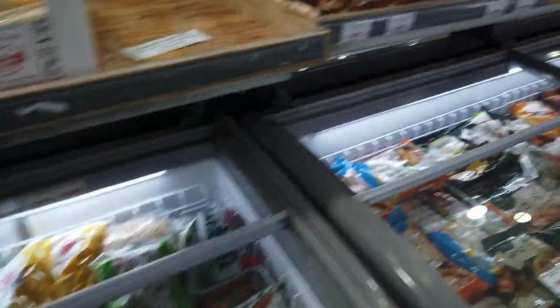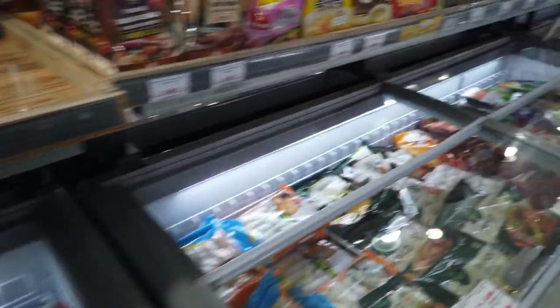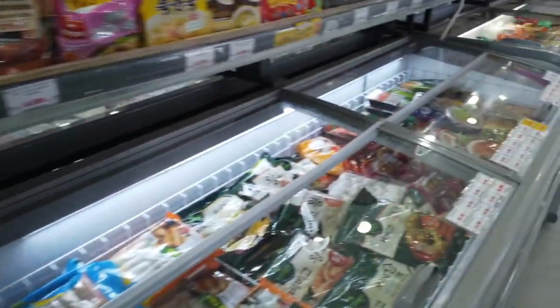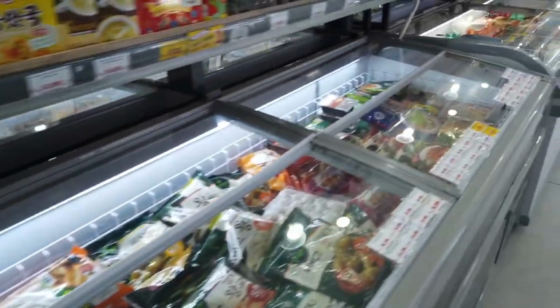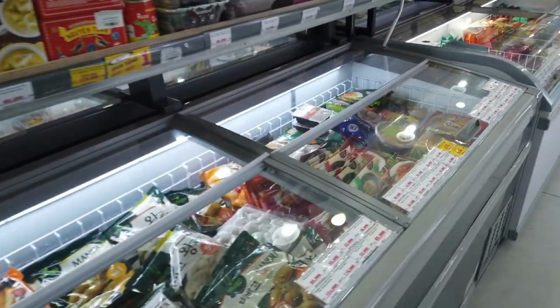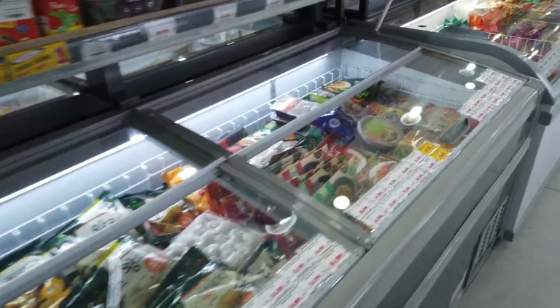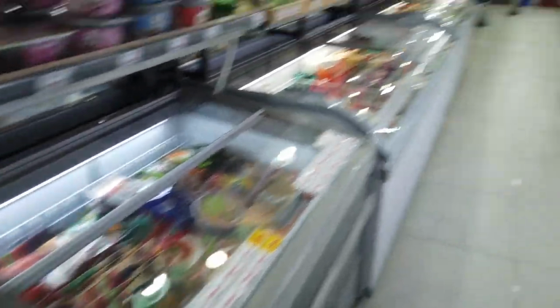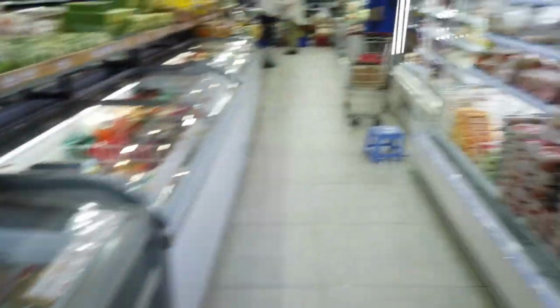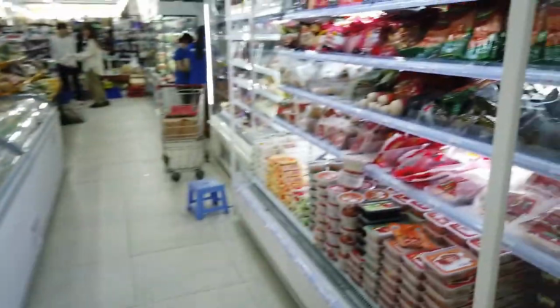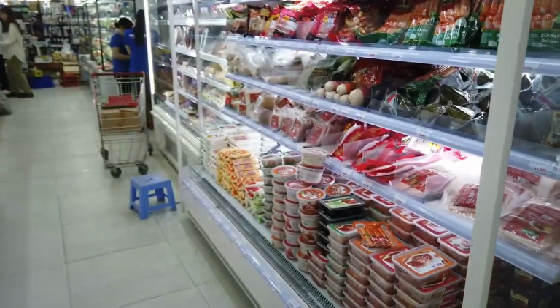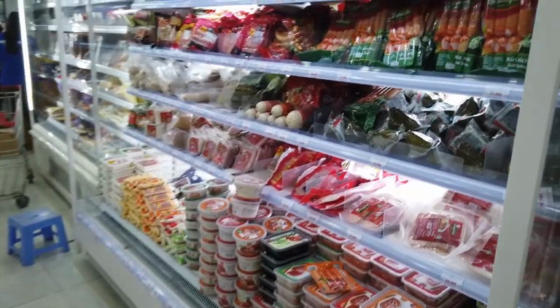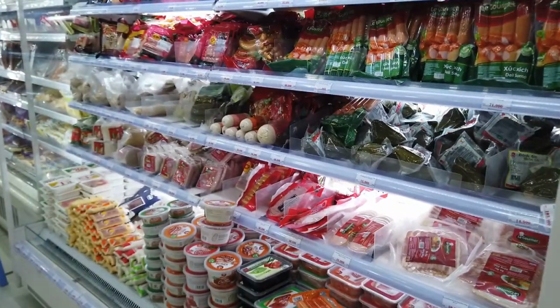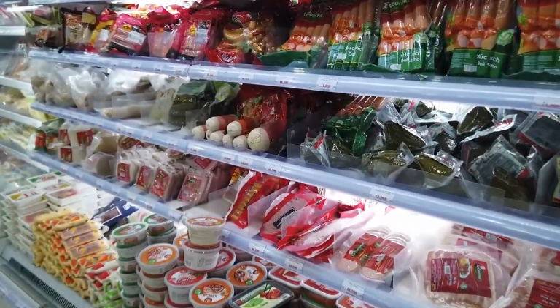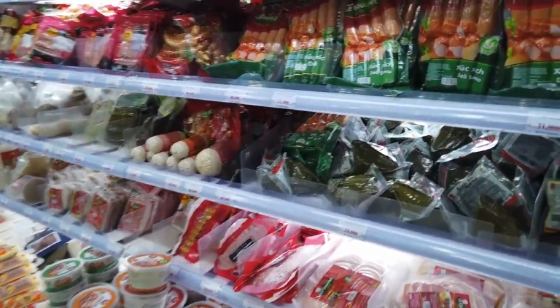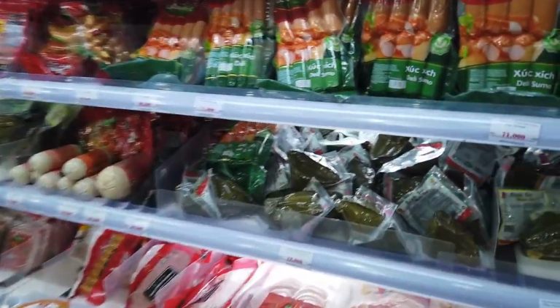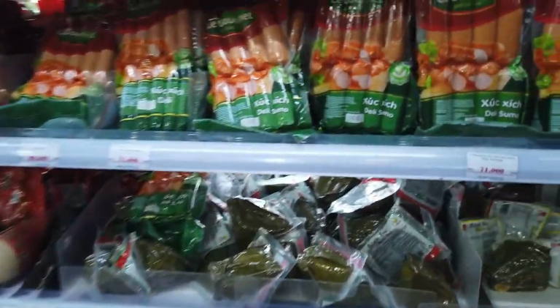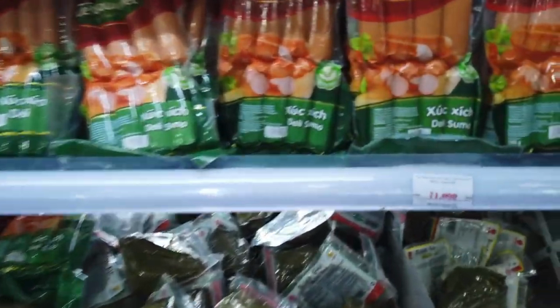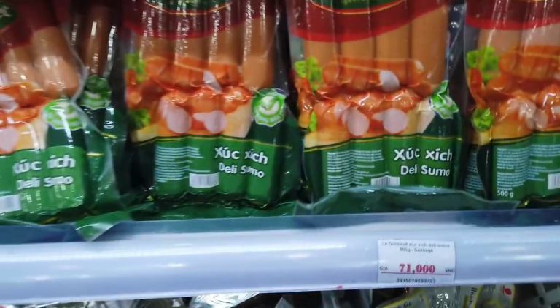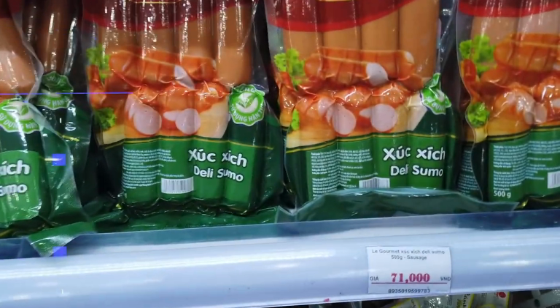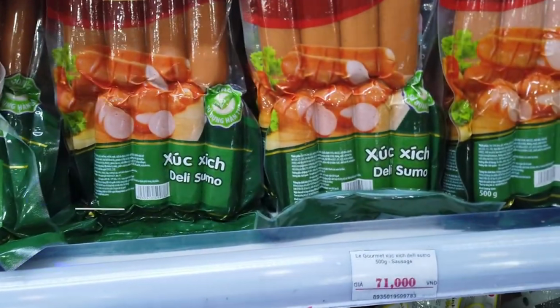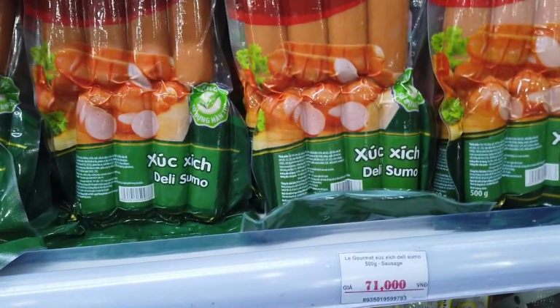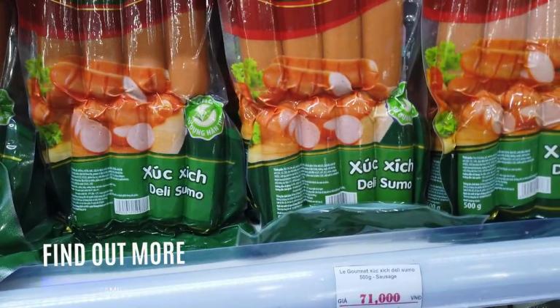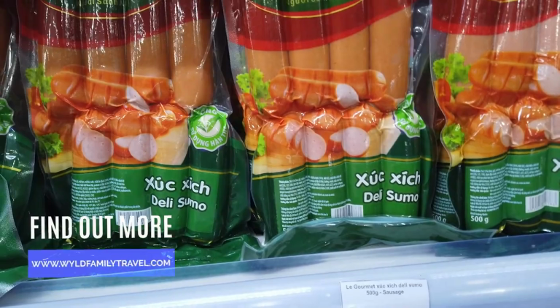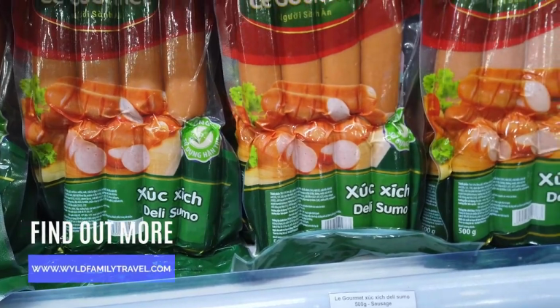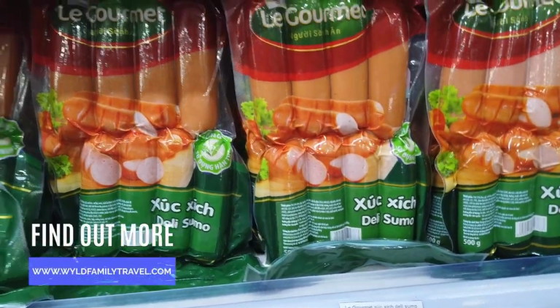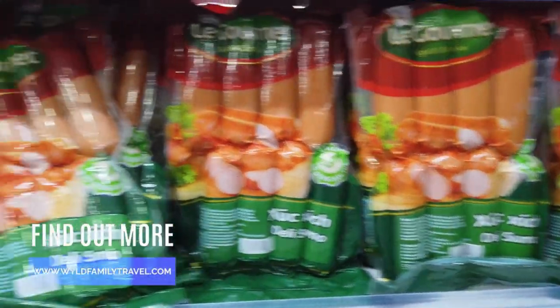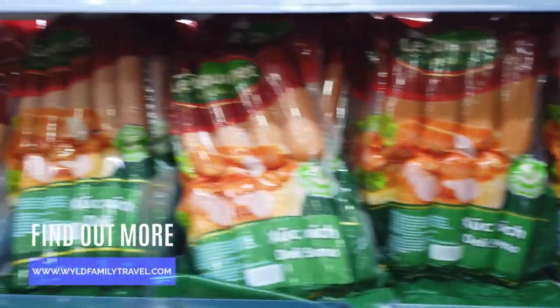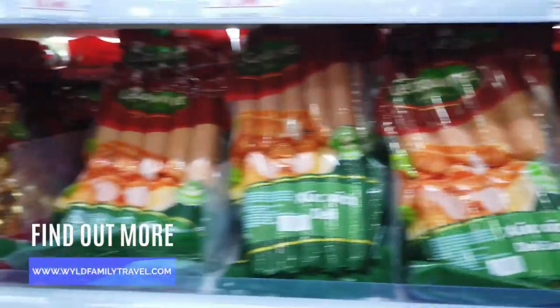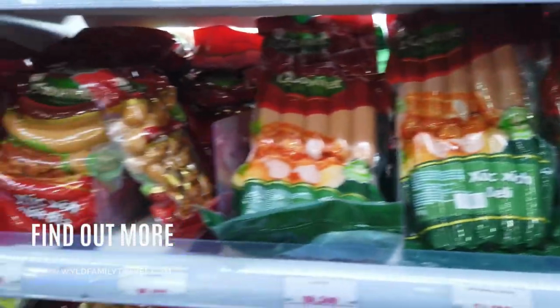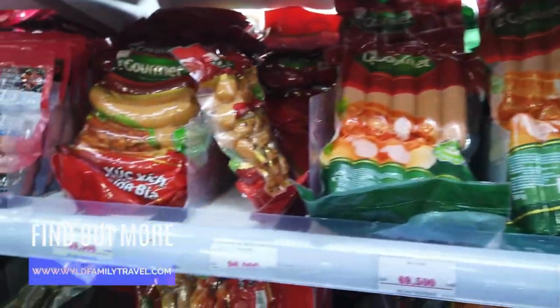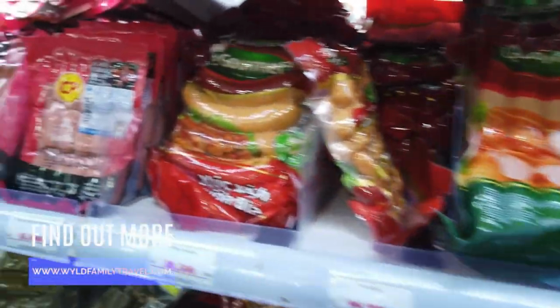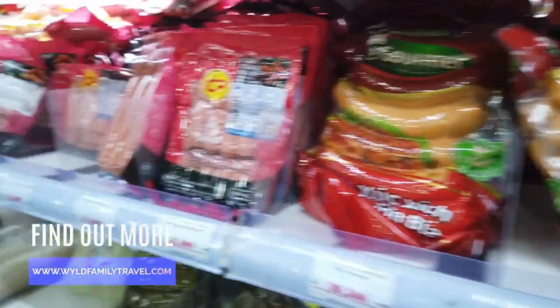Fried chicken bits are anywhere from $3.00 to $6.00. One kilo of frozen potatoes is $4.00. There's also hot dogs available — quite a big variety of hot dogs actually — at about $5.00.